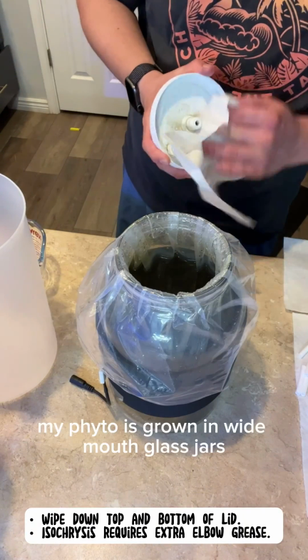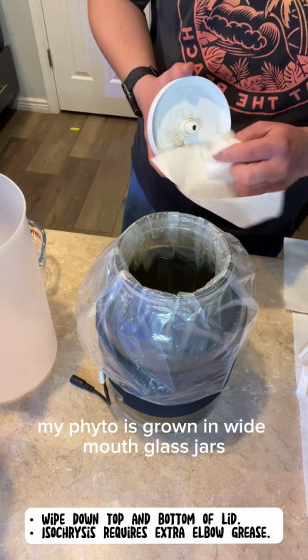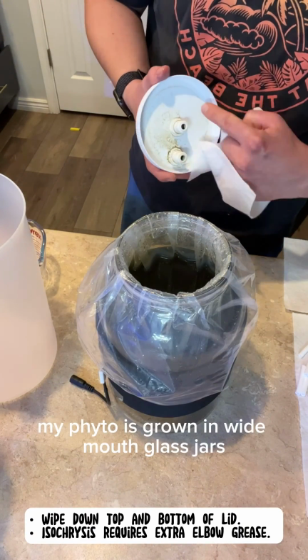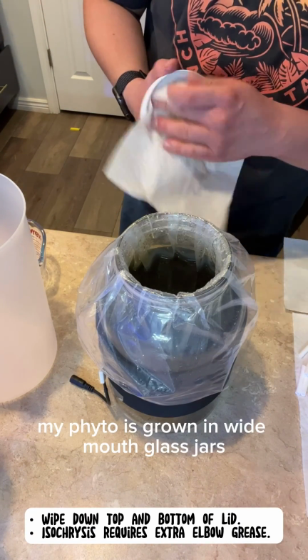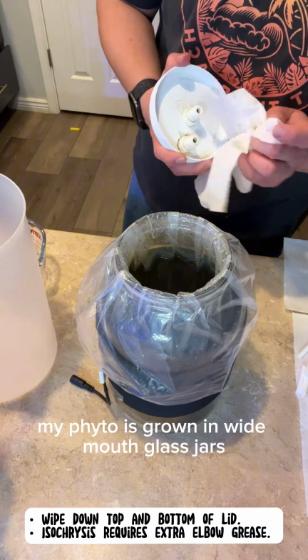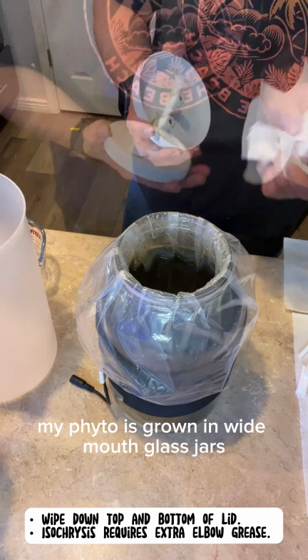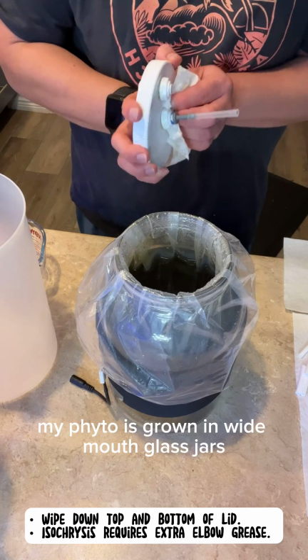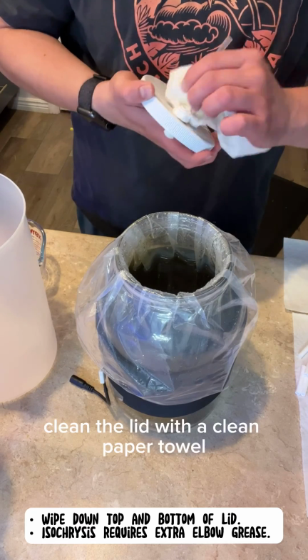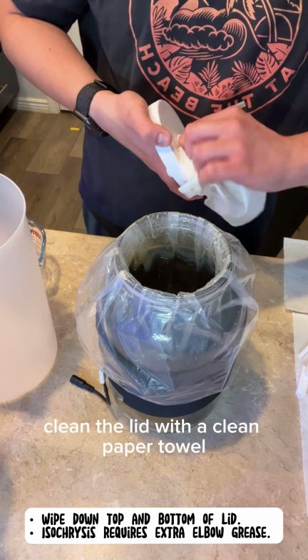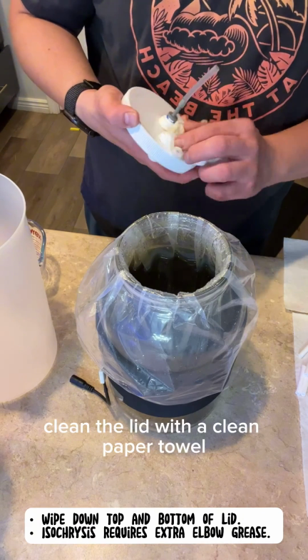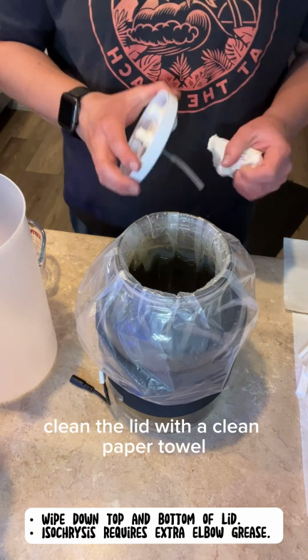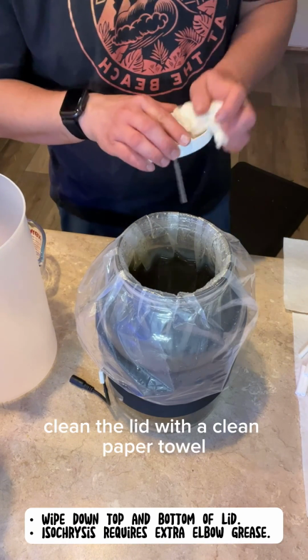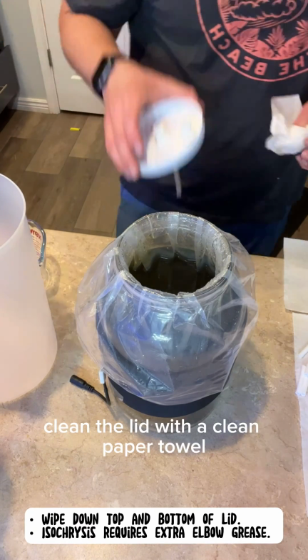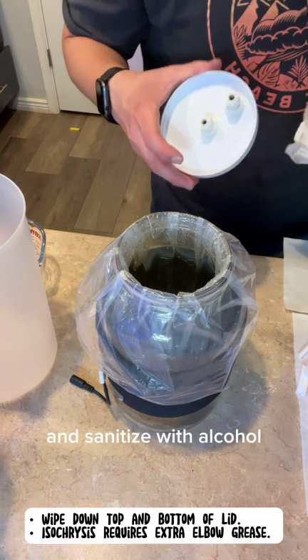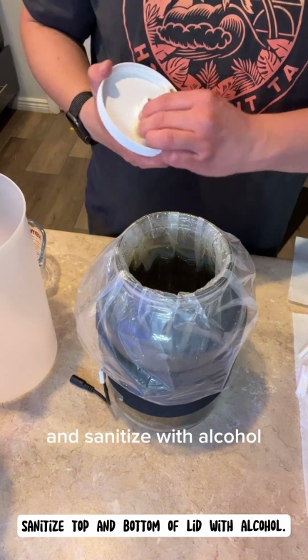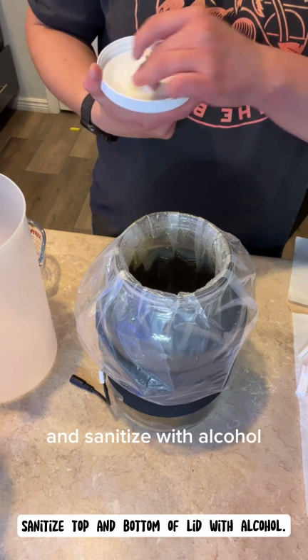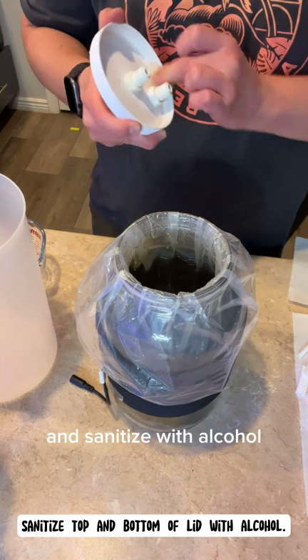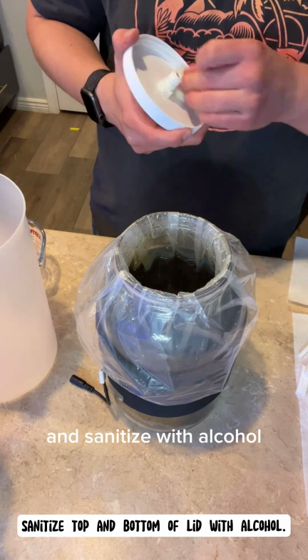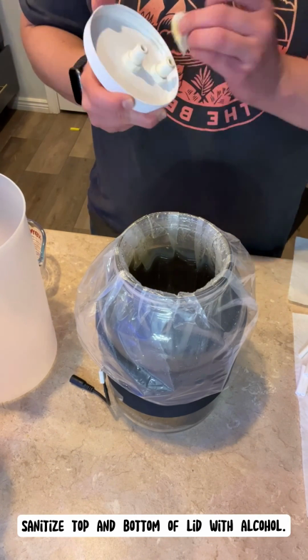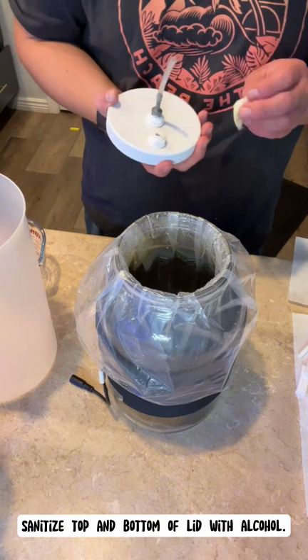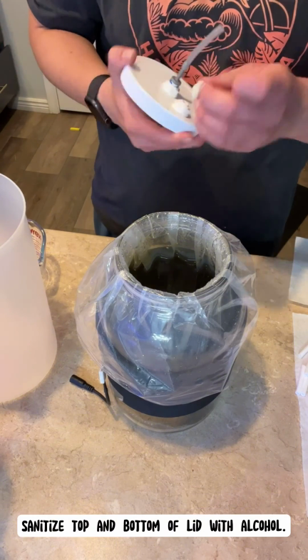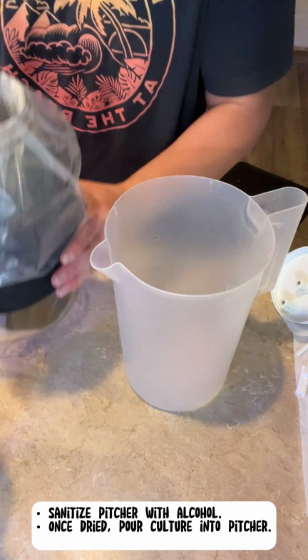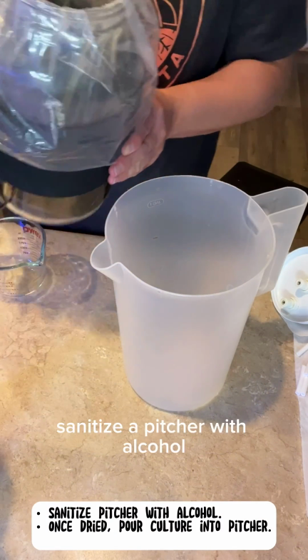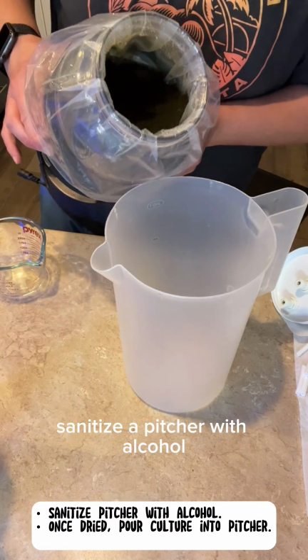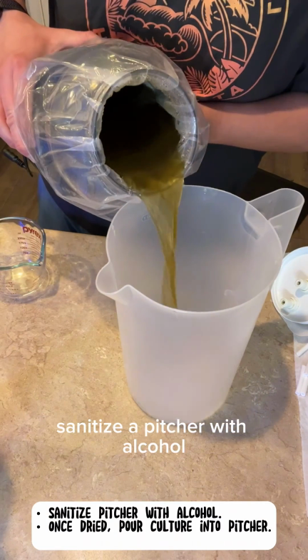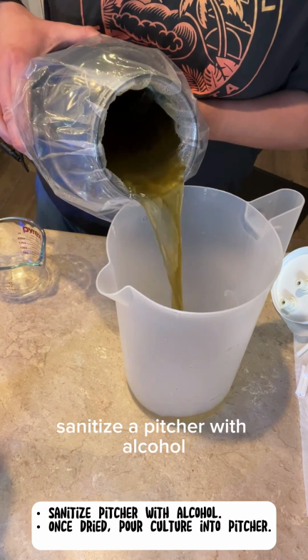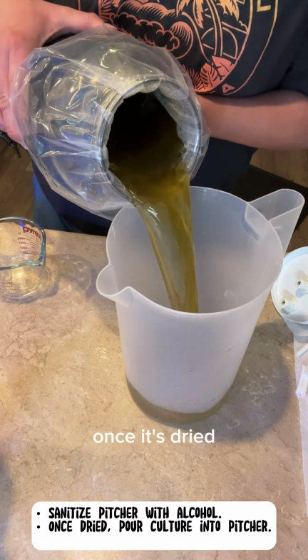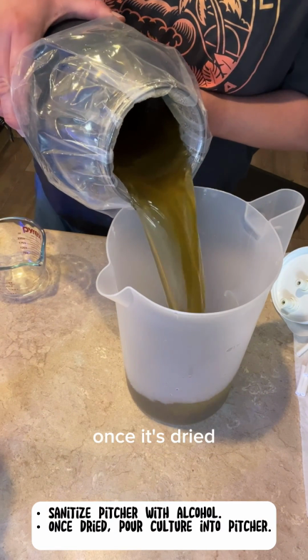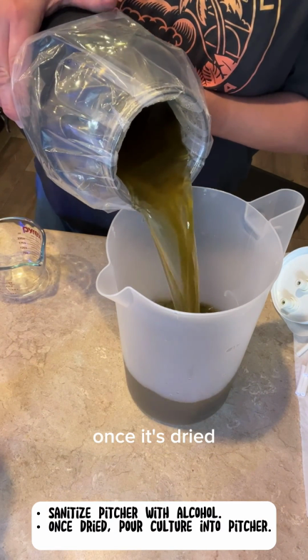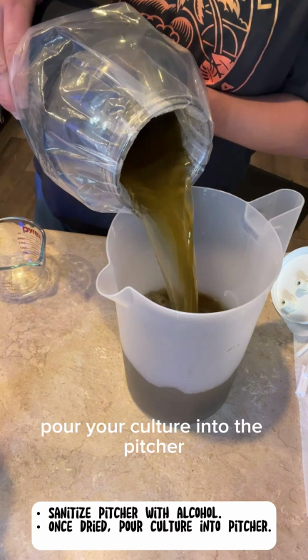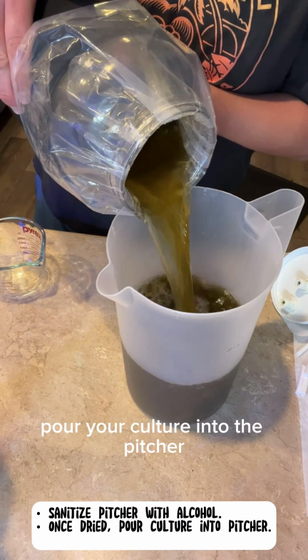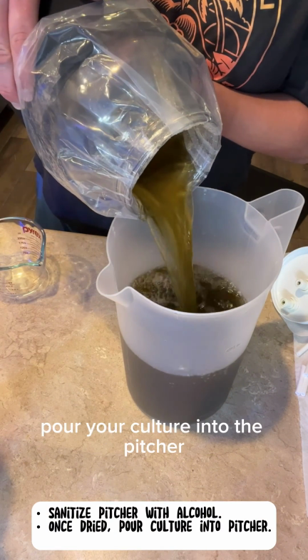My phyto is grown in wide mouth glass jars. Clean the lid with a clean paper towel and sanitize with the alcohol. Sanitize one pitcher with alcohol. Once it's dried, pour your culture into the pitcher.